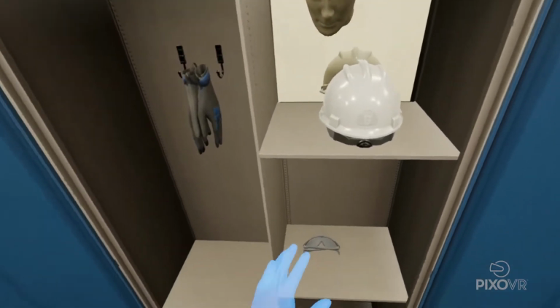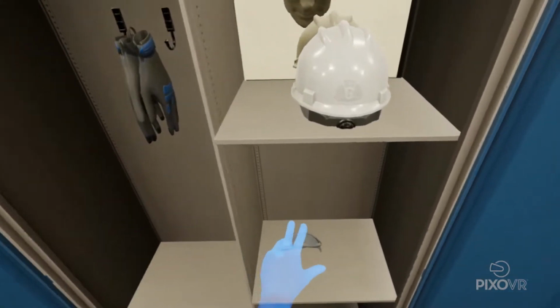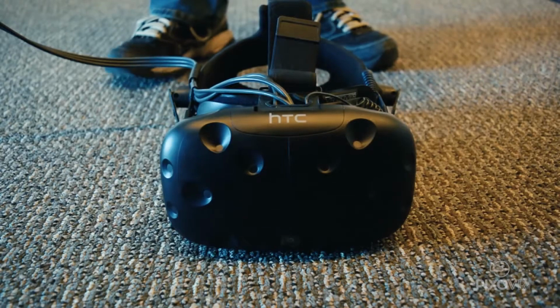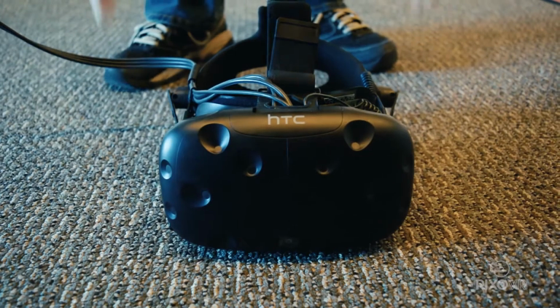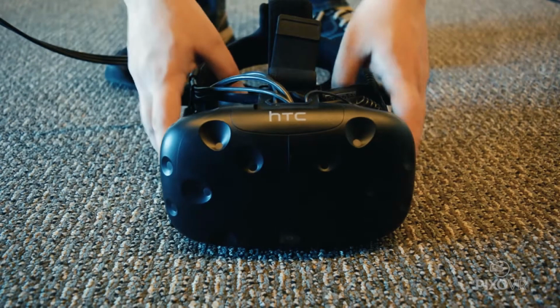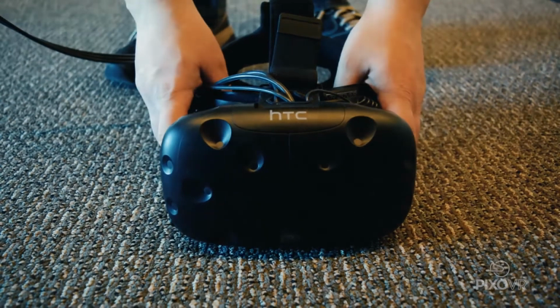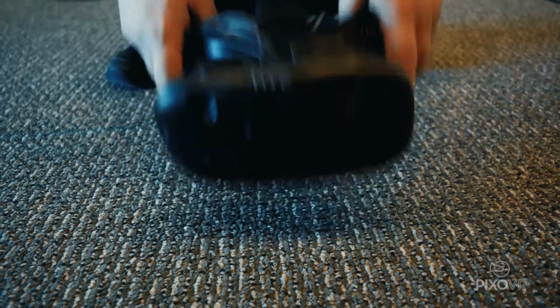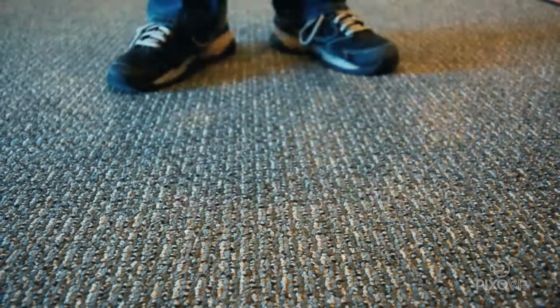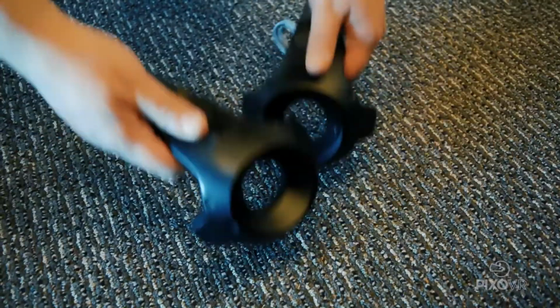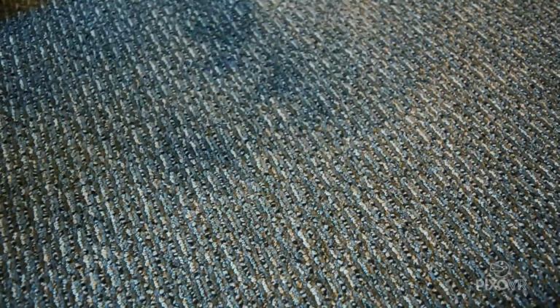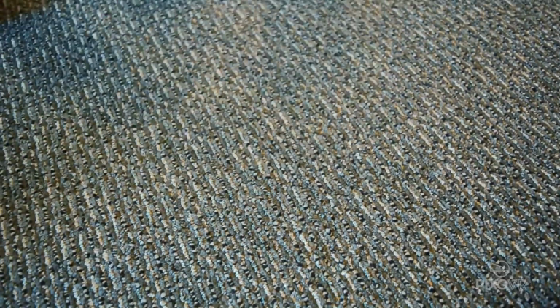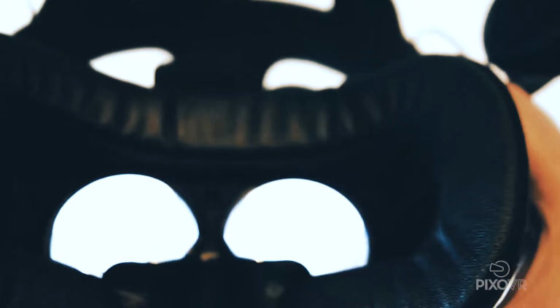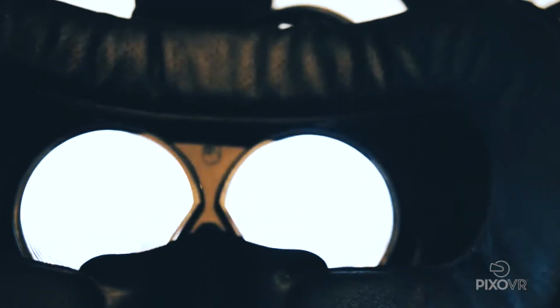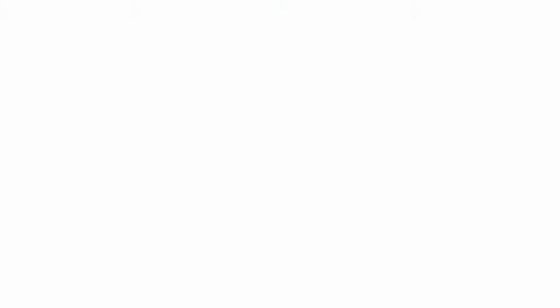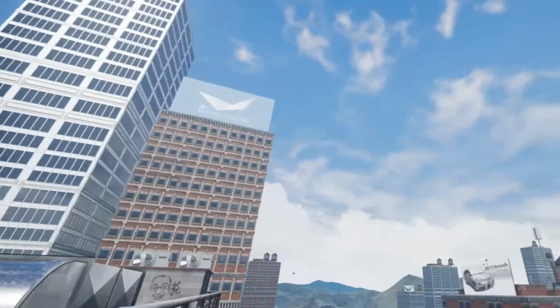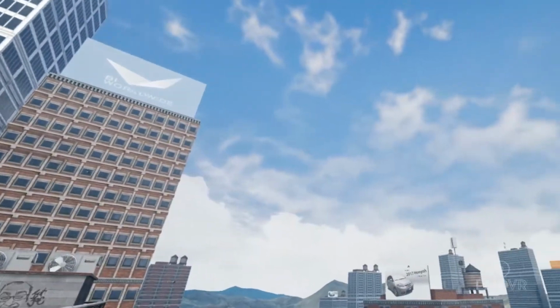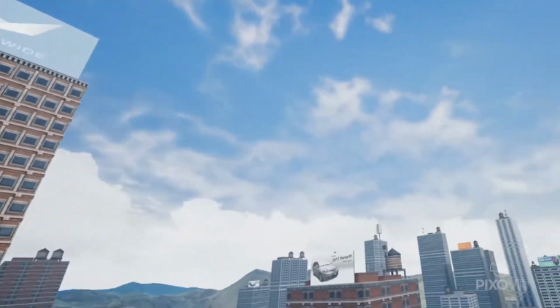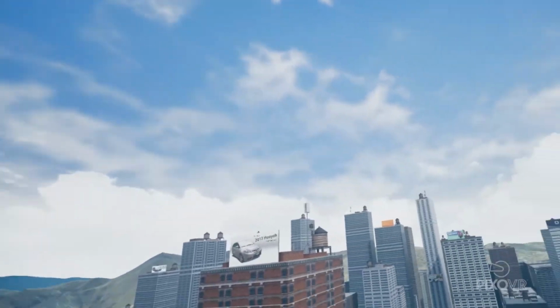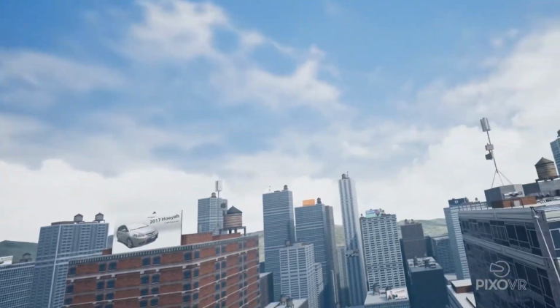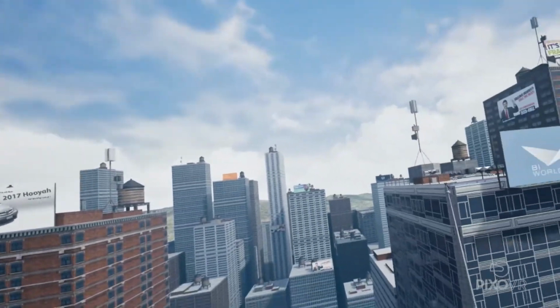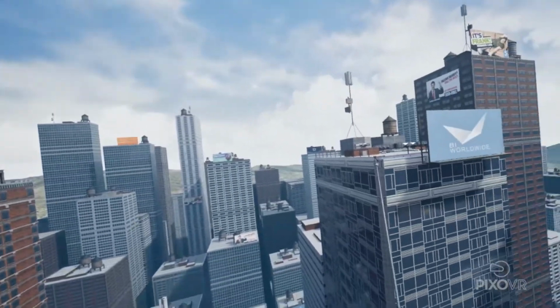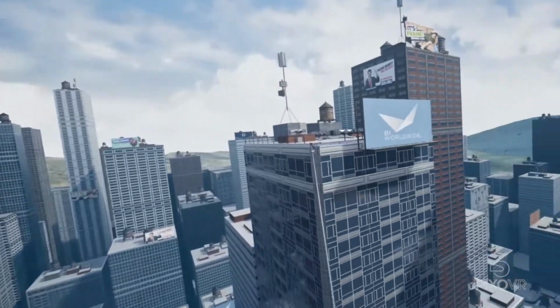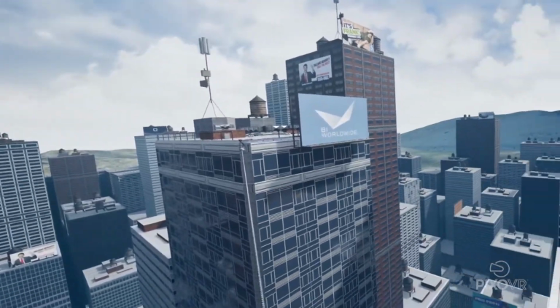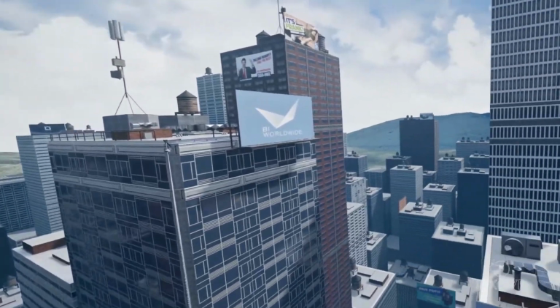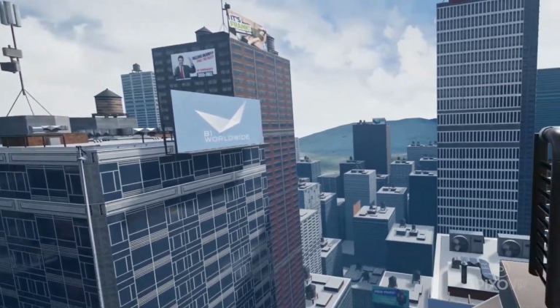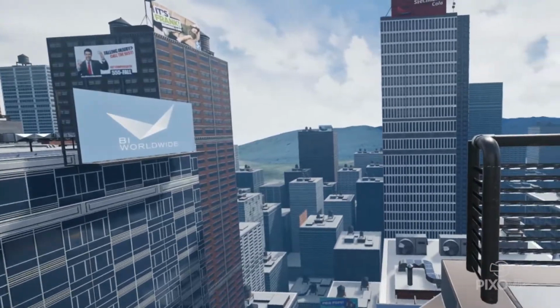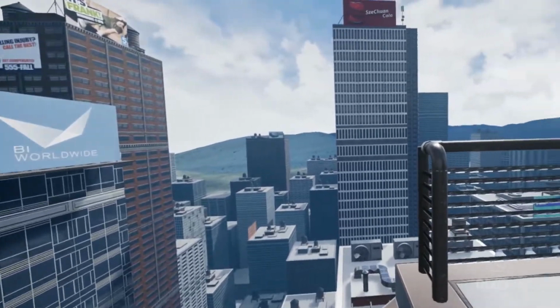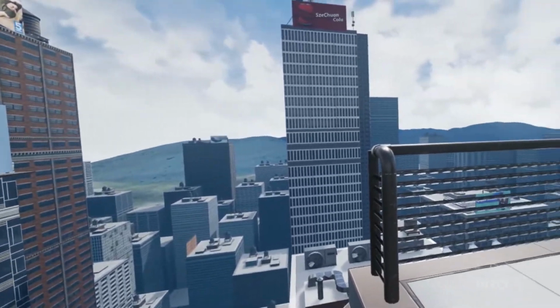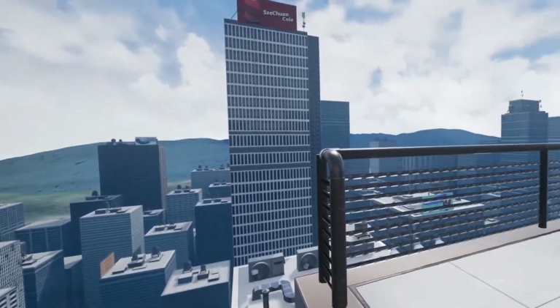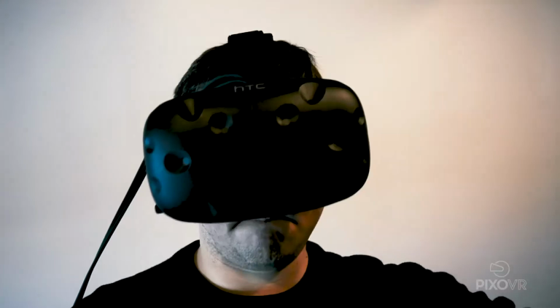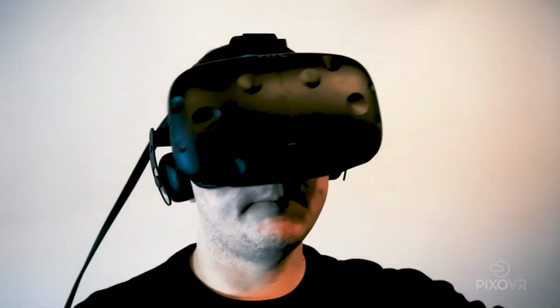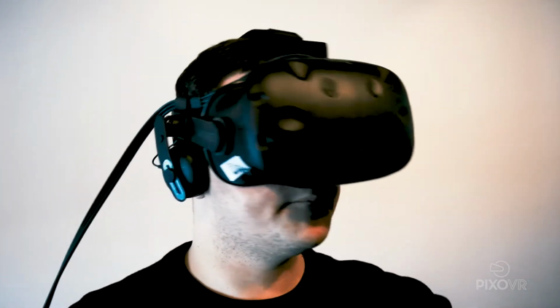Within seconds of putting on the HTC Vive headset and picking up the controllers, trainees are fully immersed in a 360-degree virtual world that looks, feels, and behaves like the real one, but without the cost or physical danger.